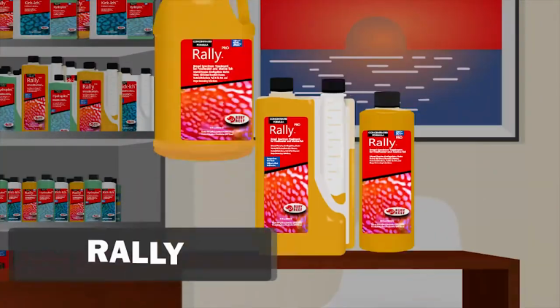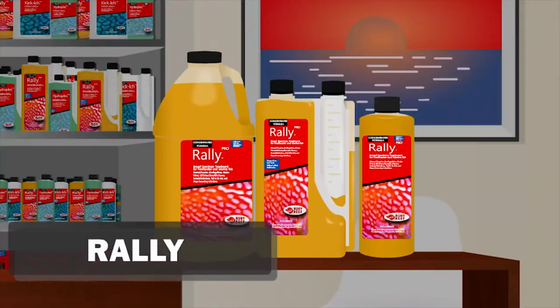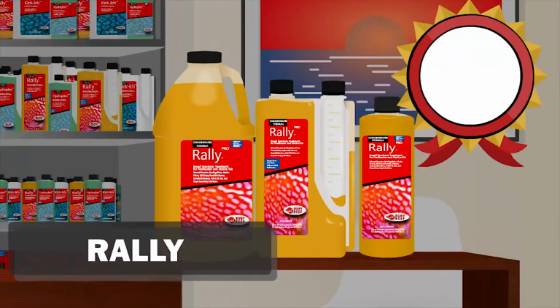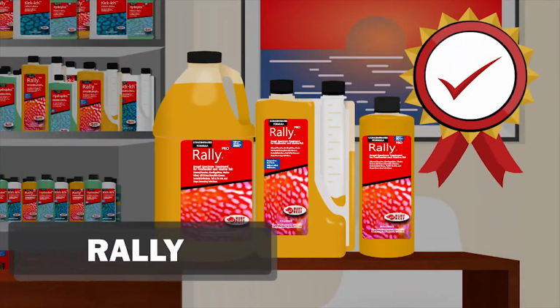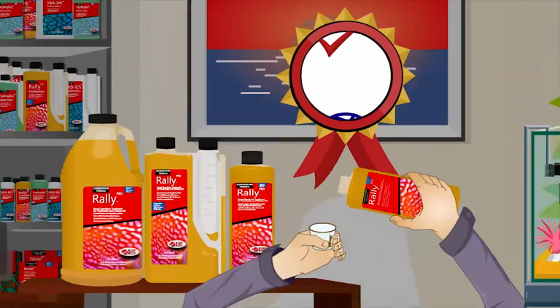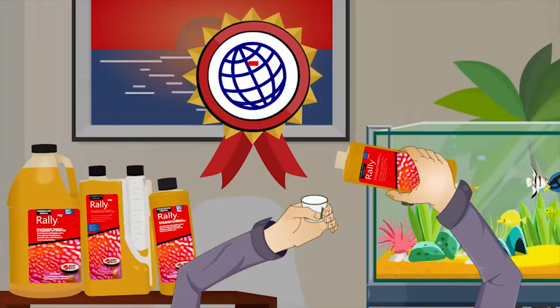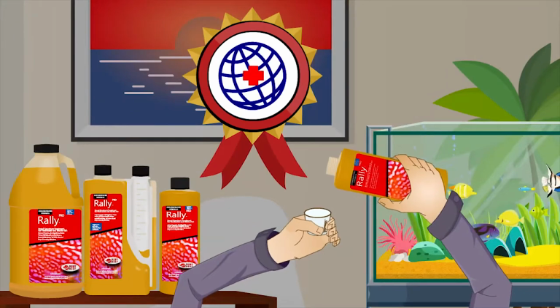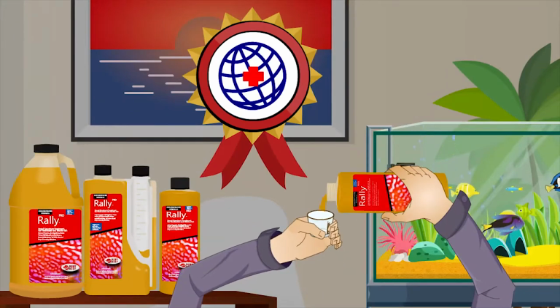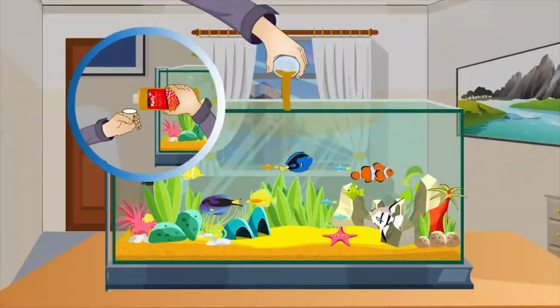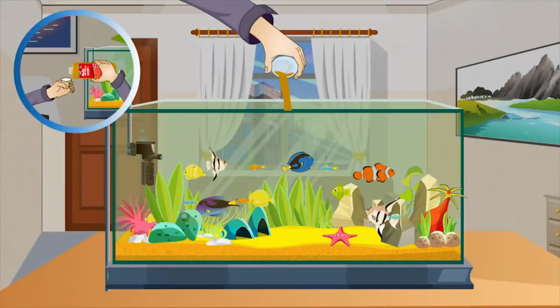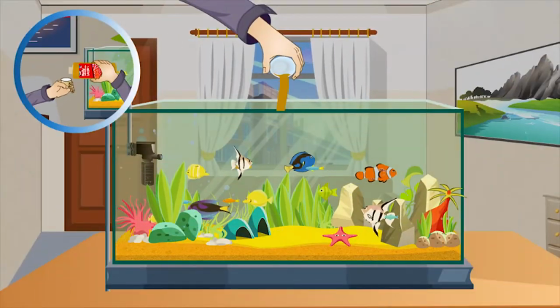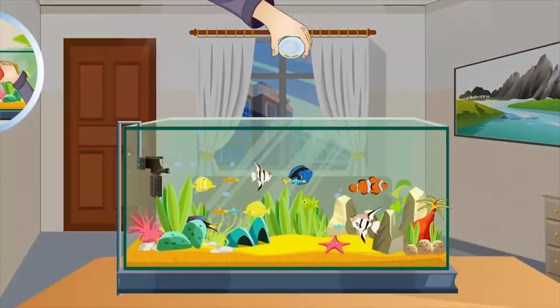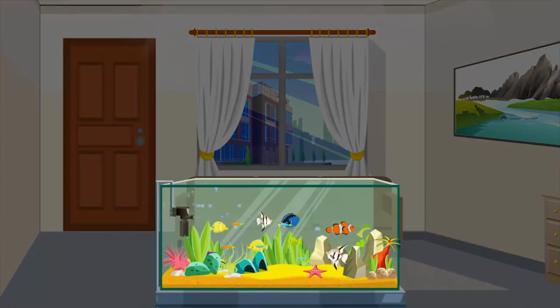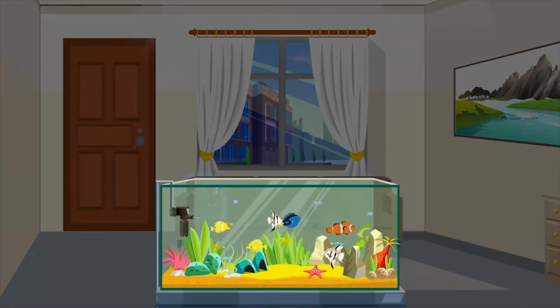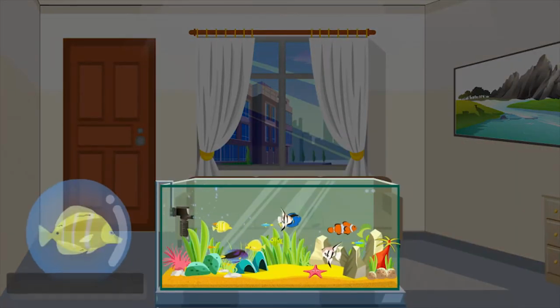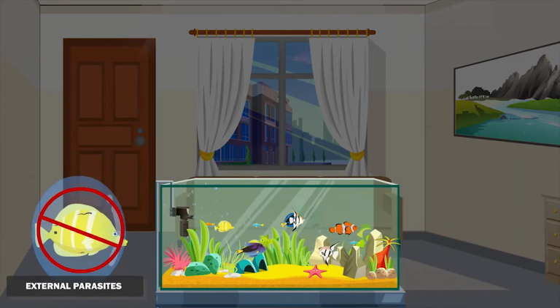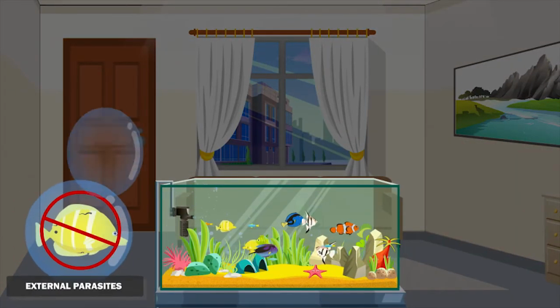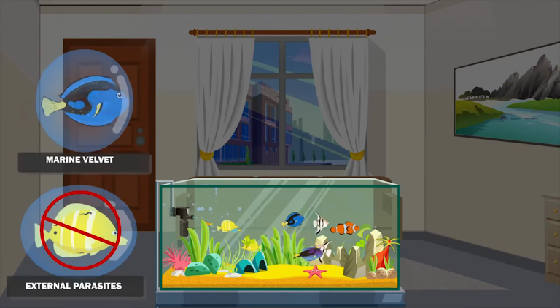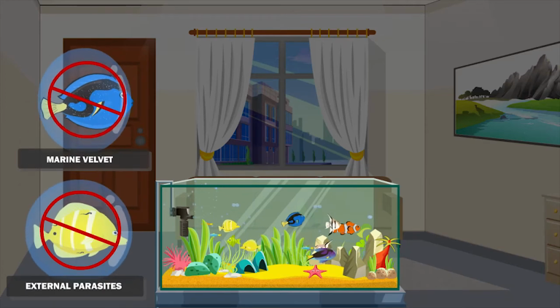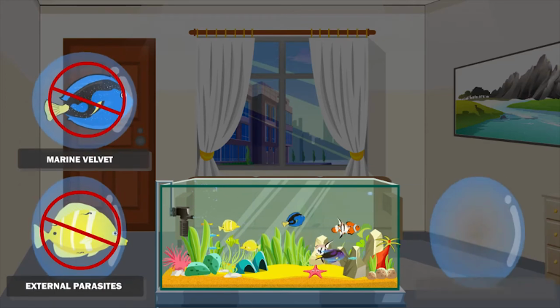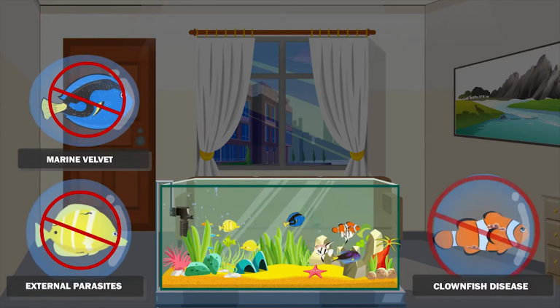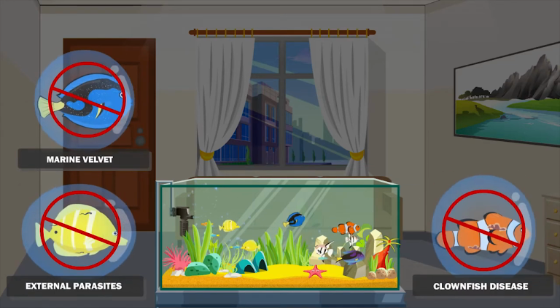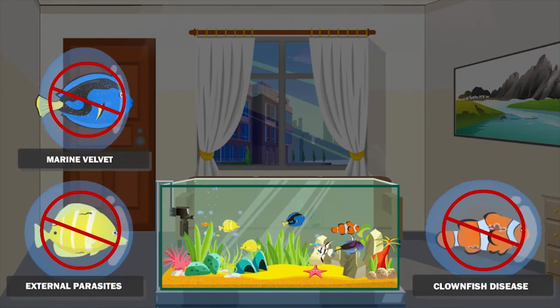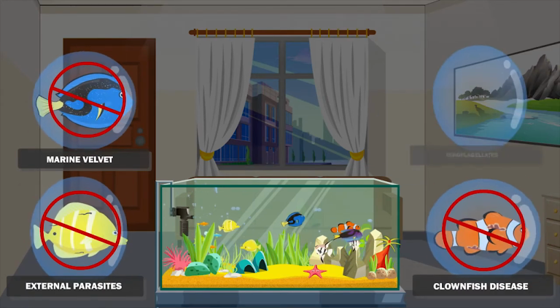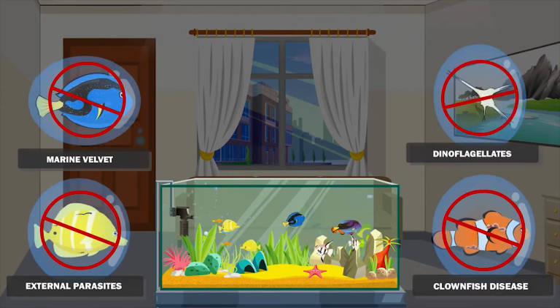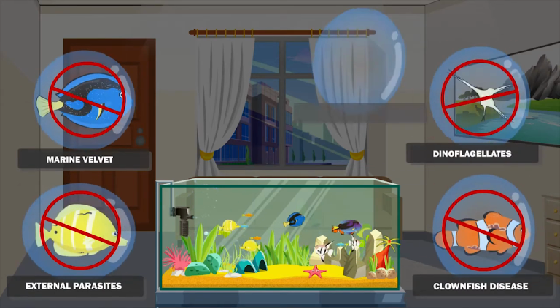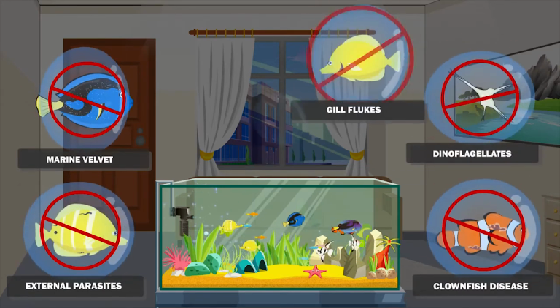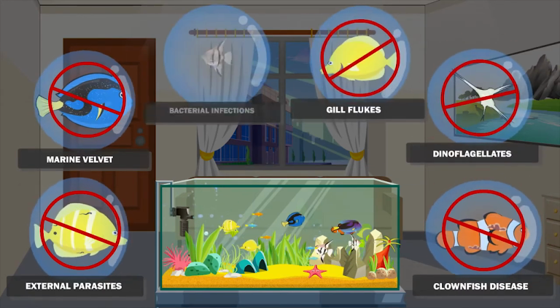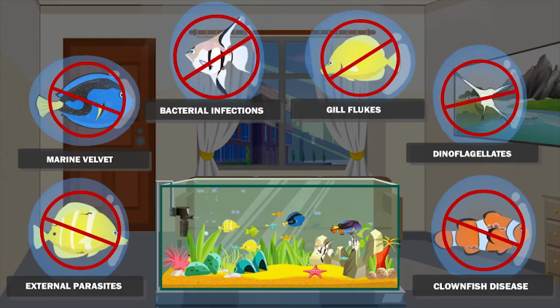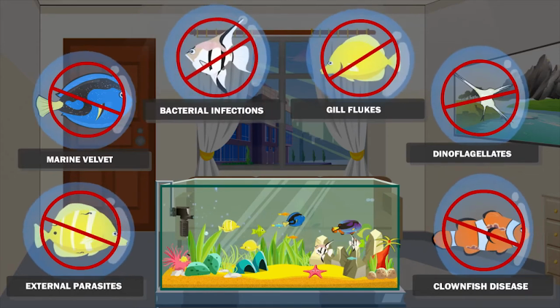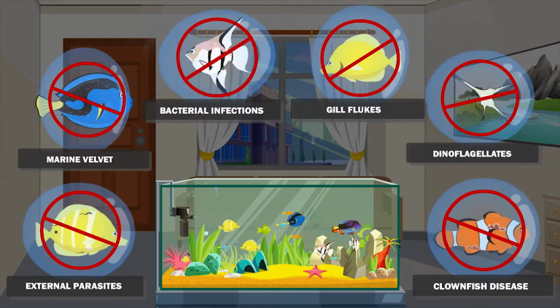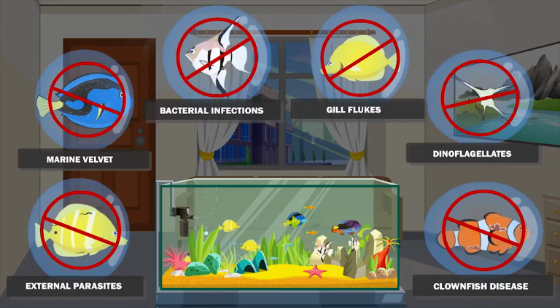Rally is a very effective broad spectrum treatment designed to be used directly in the display tank to eliminate external parasites, marine velvet, clownfish disease, dinoflagellates, gill flukes, and bacterial infections on fish.